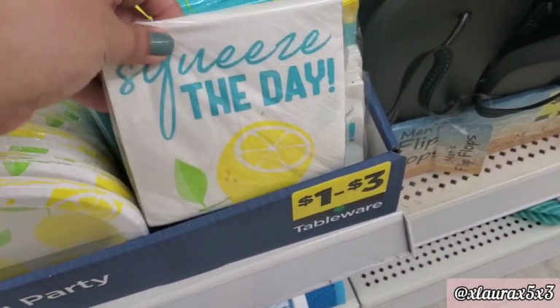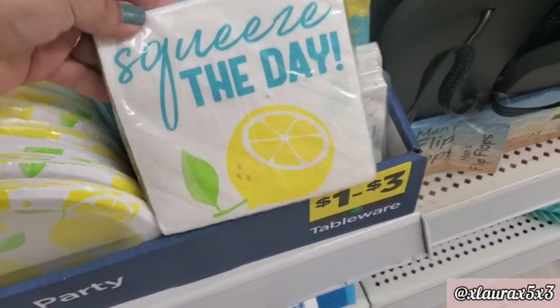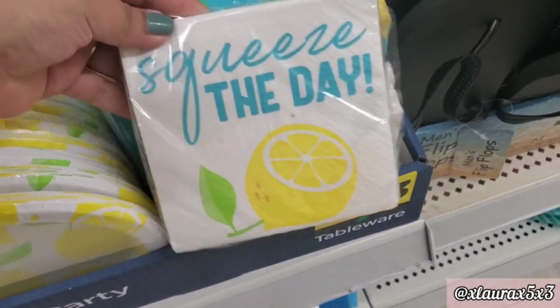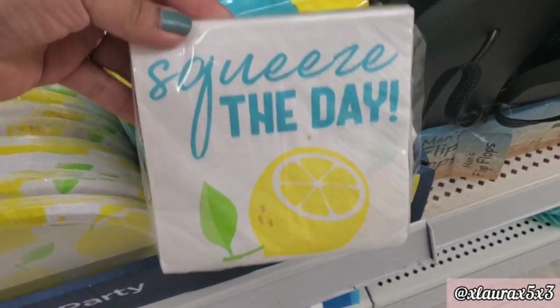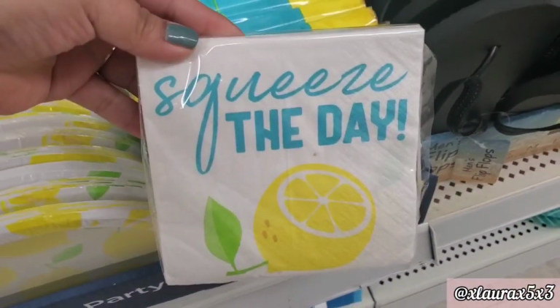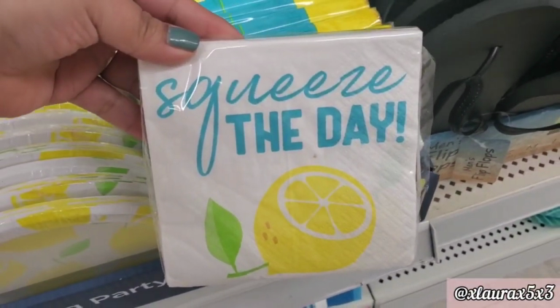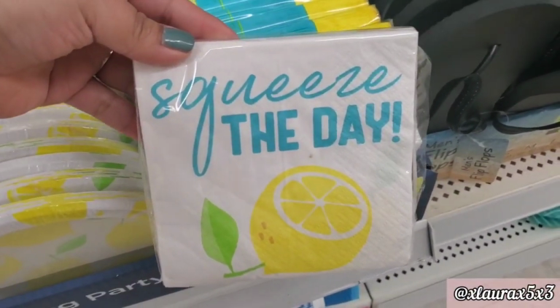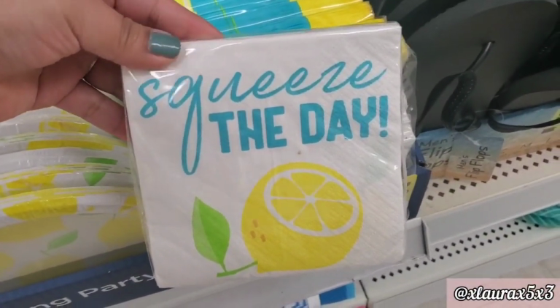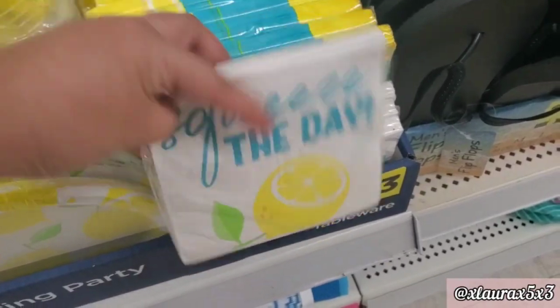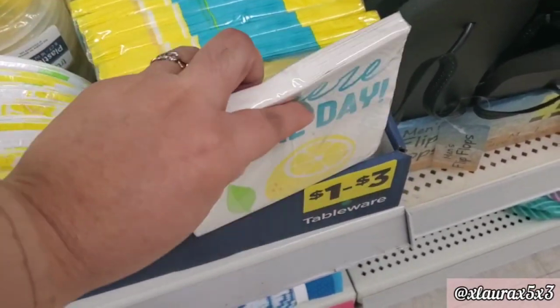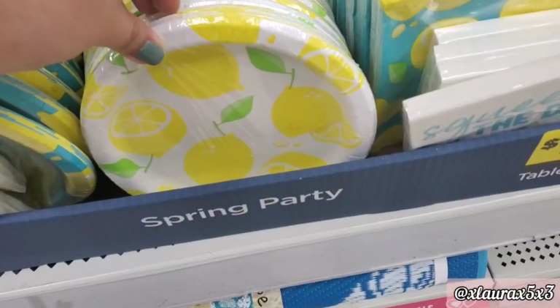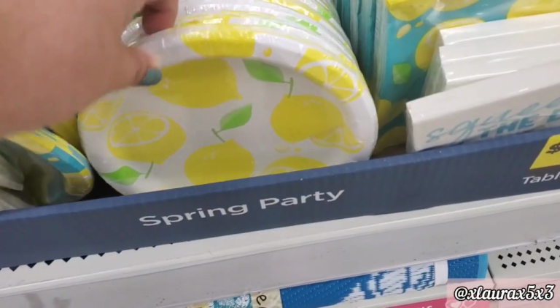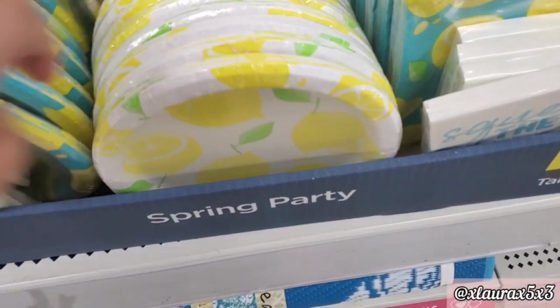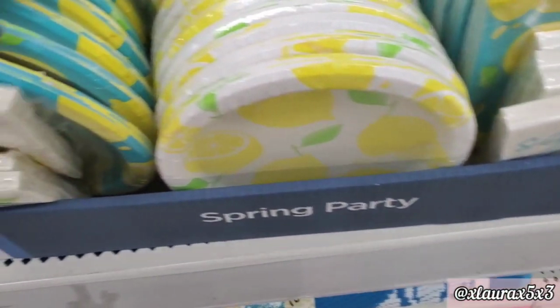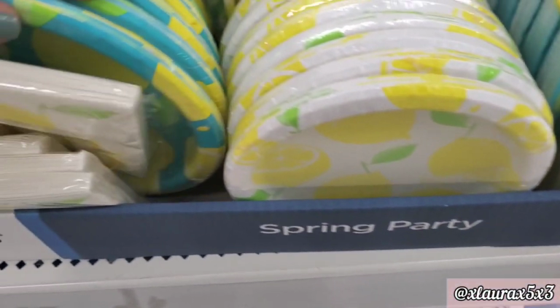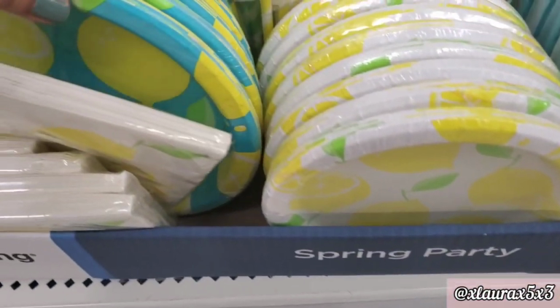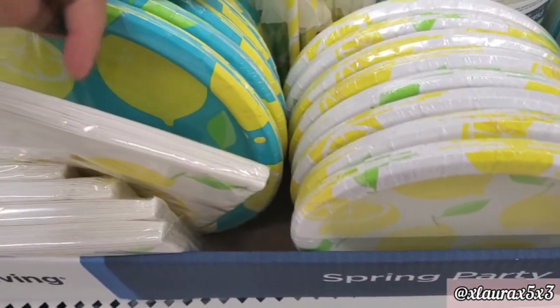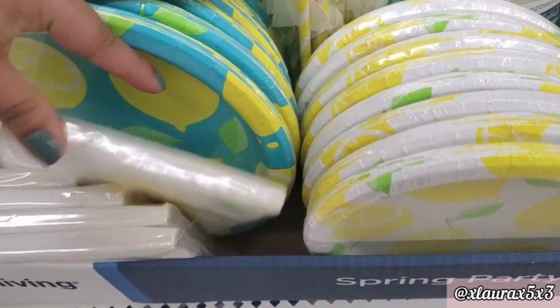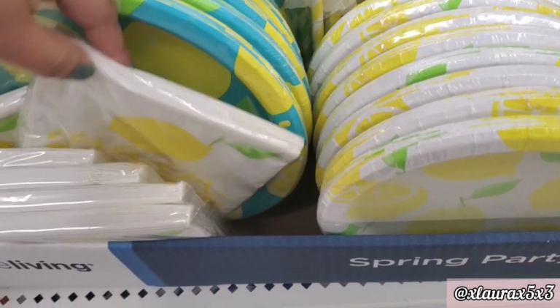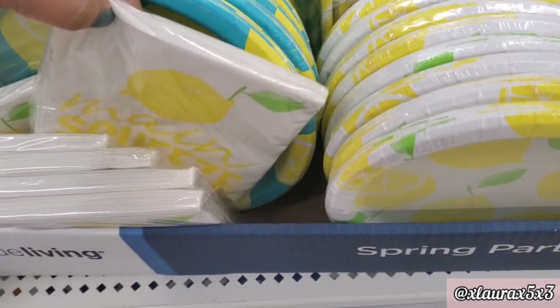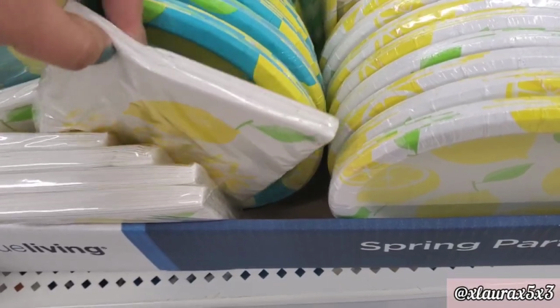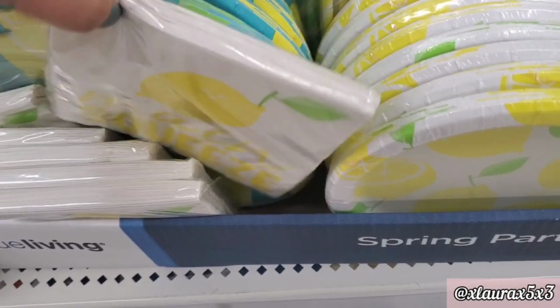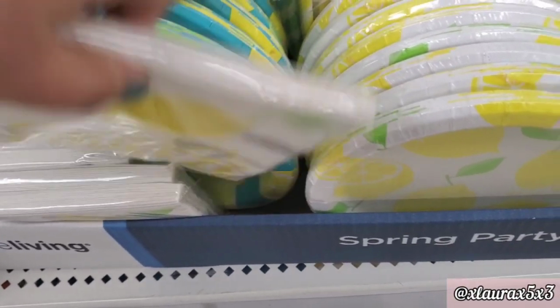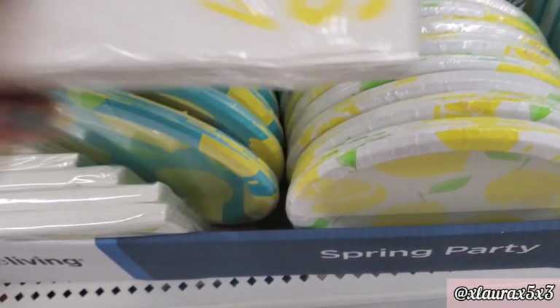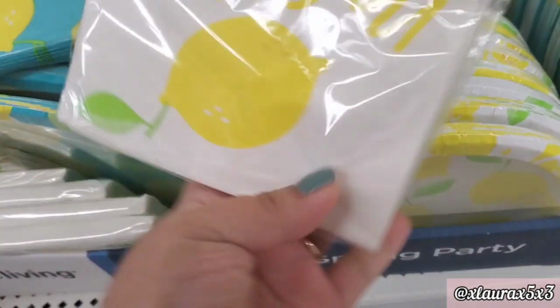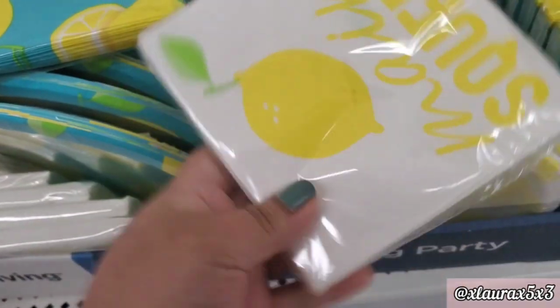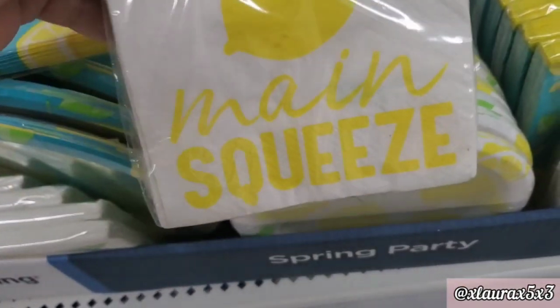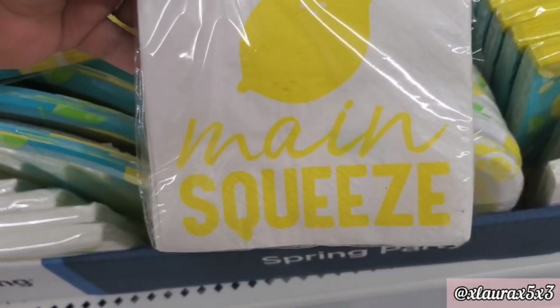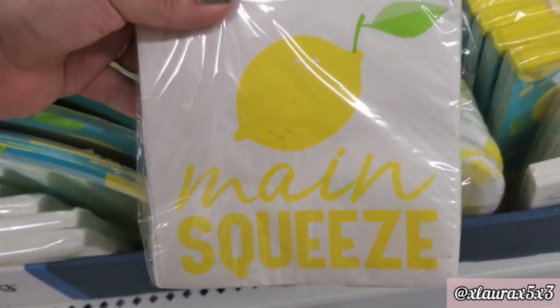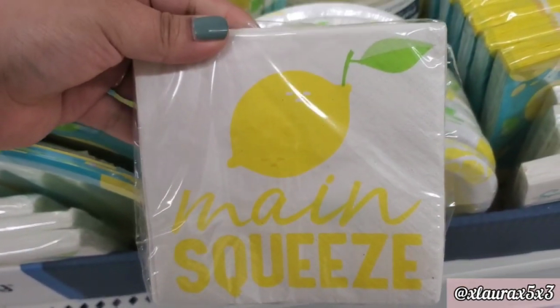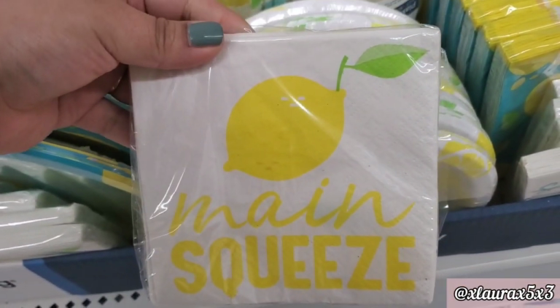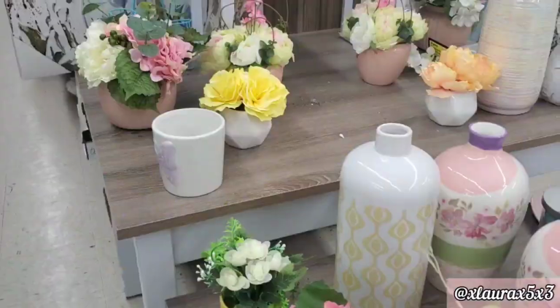Look at this one — it says Squeeze the Day. They have matching plates, prices vary from $1 to $3. Main squeeze.